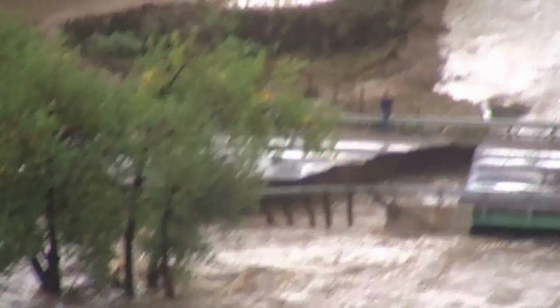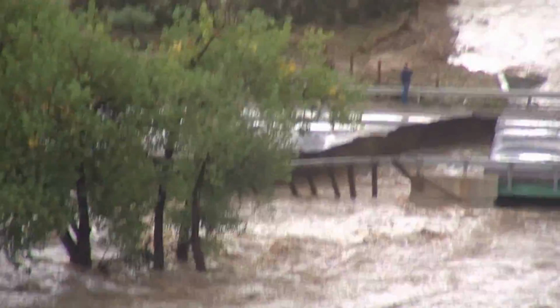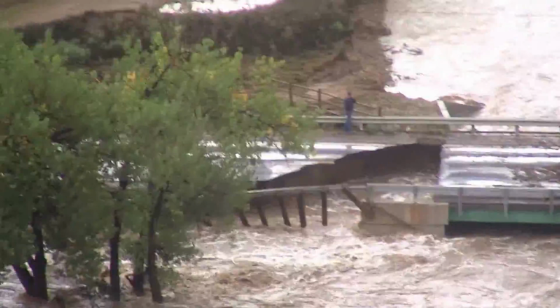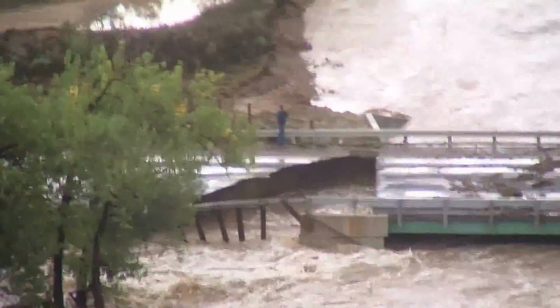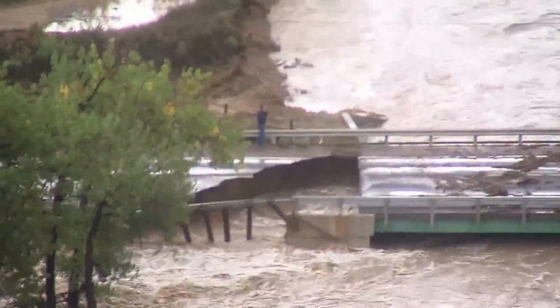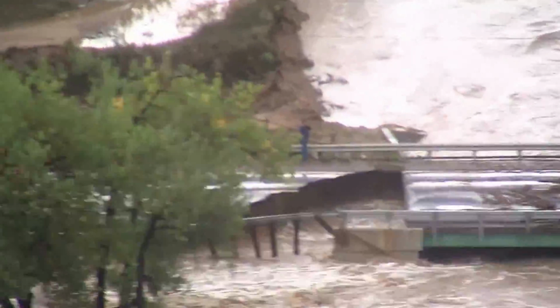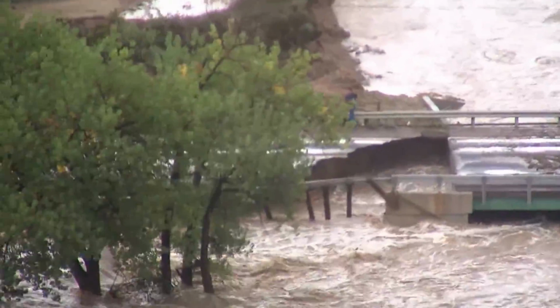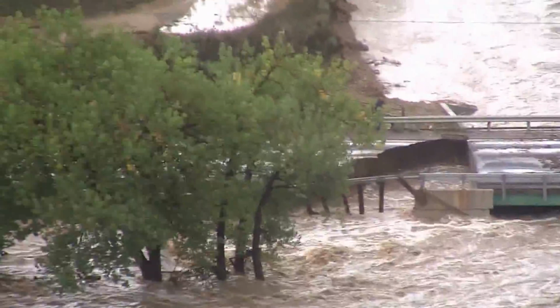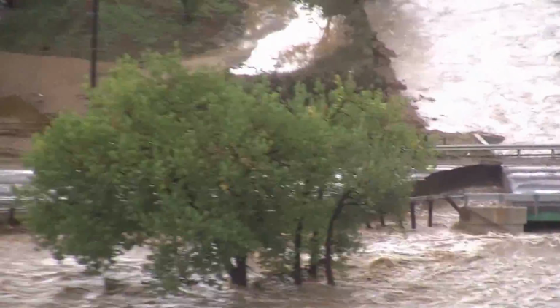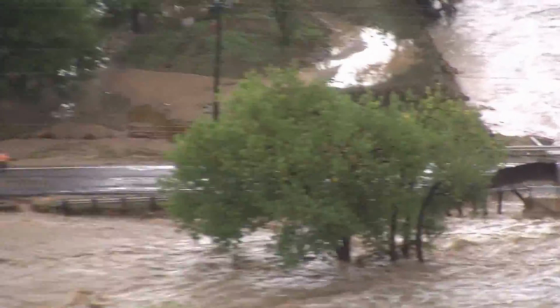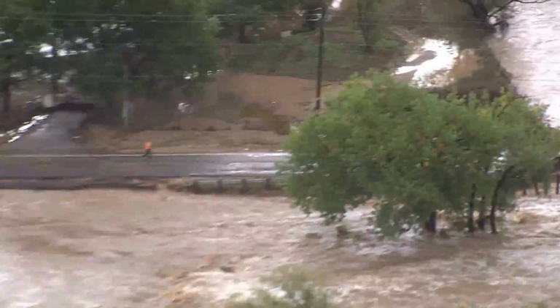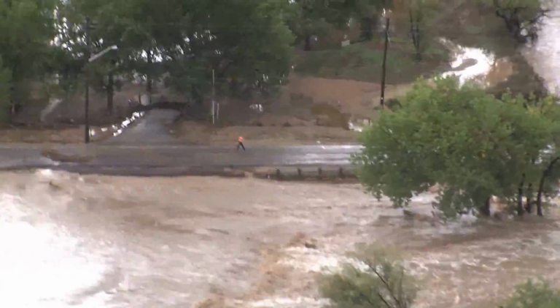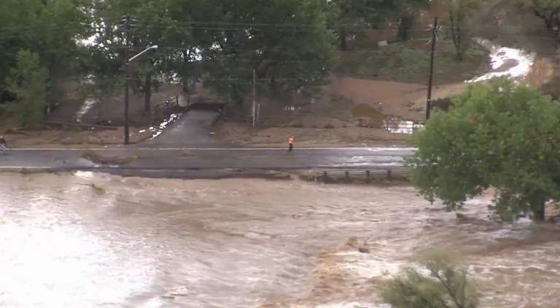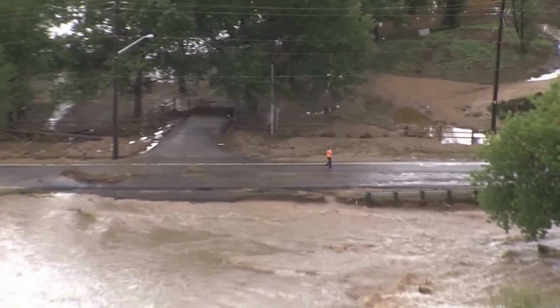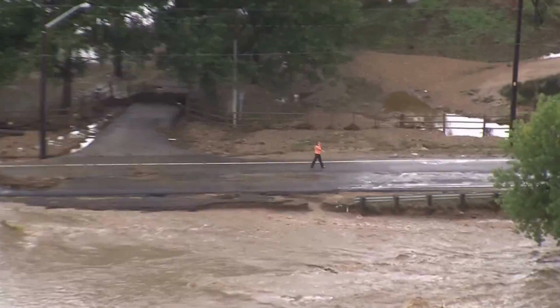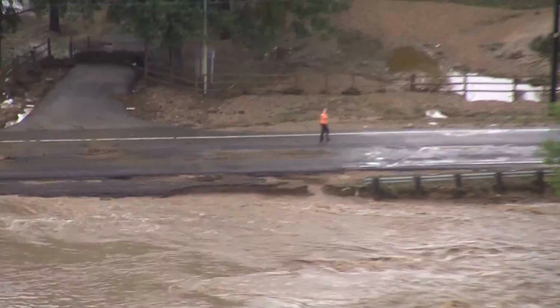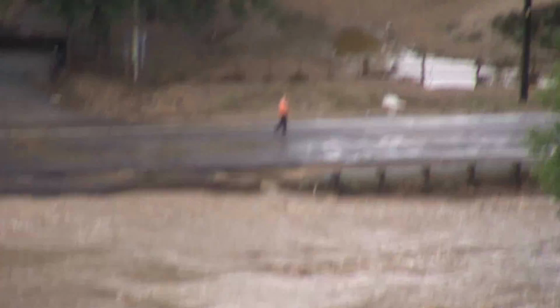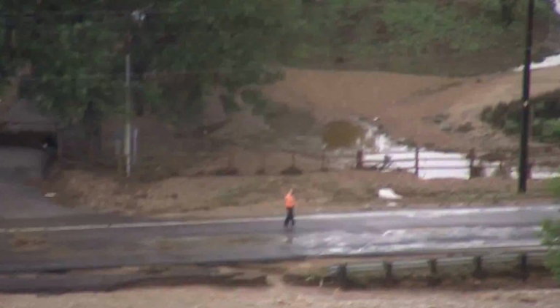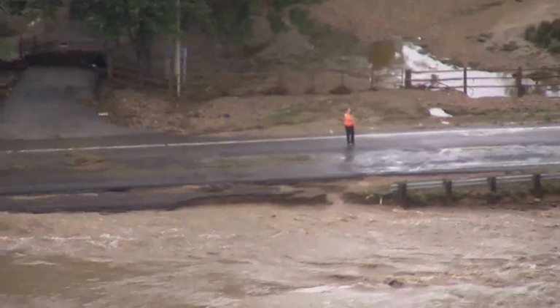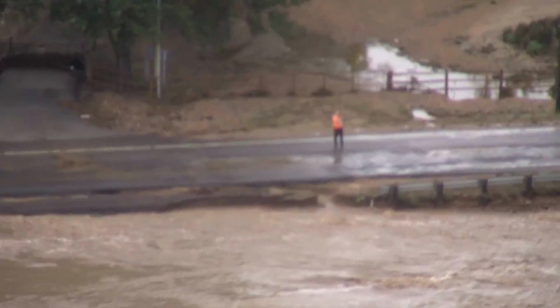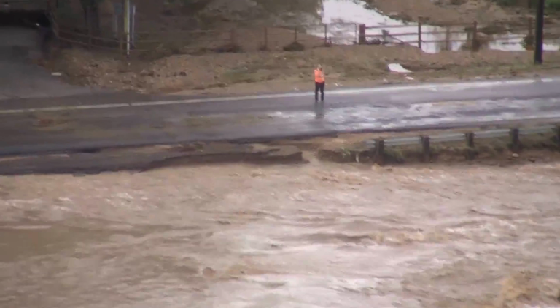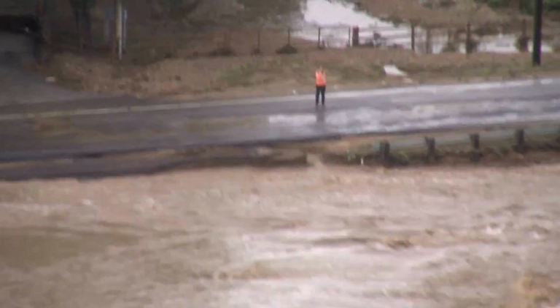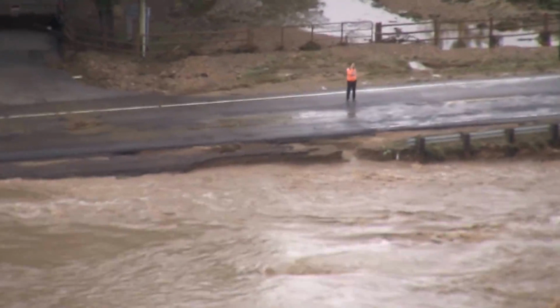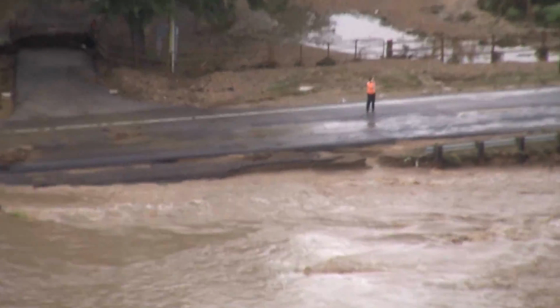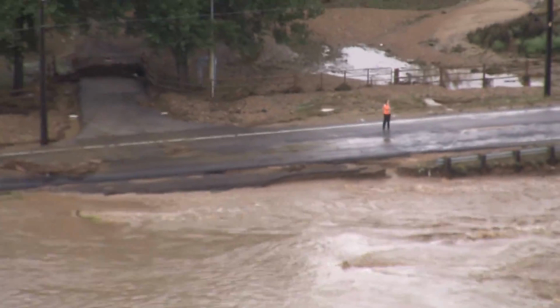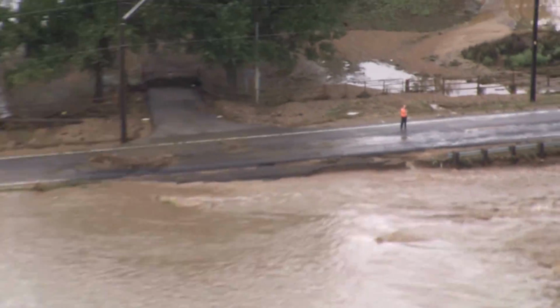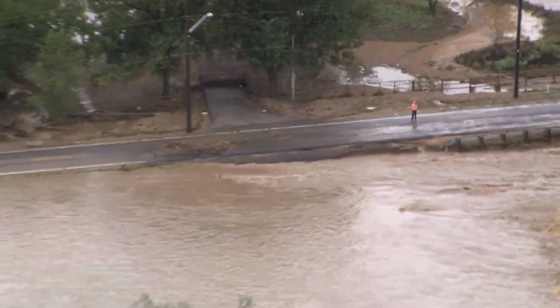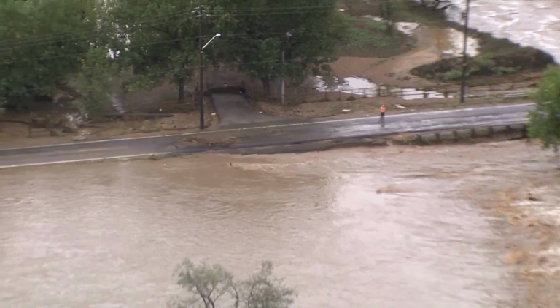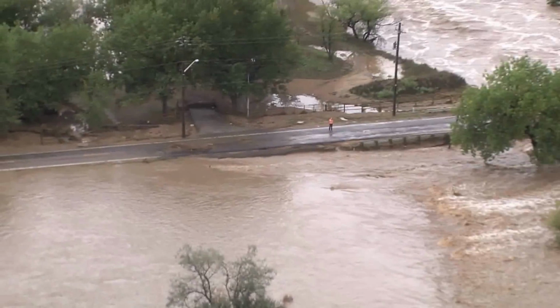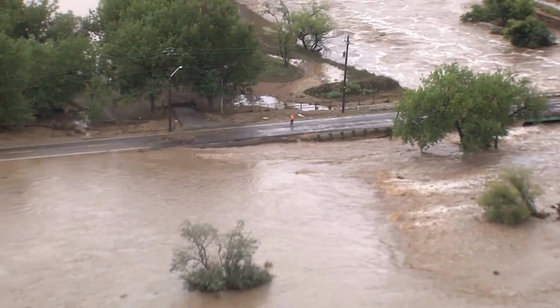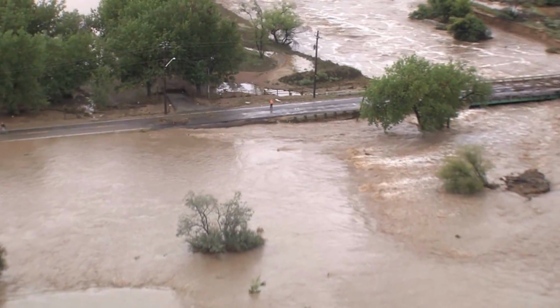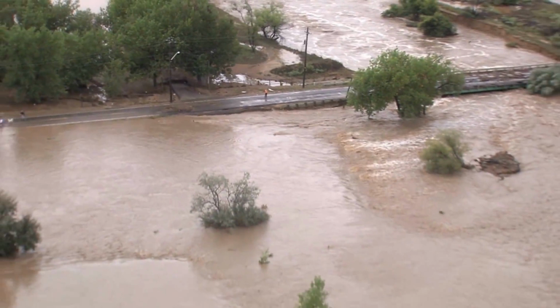There's someone standing right there. Oh my god, what are you doing? There's people walking down there. We should get something. I can't assume the guy in orange is getting blocked up here.